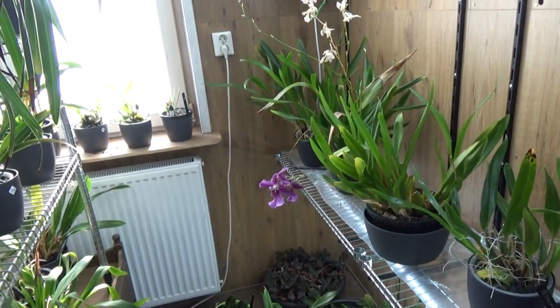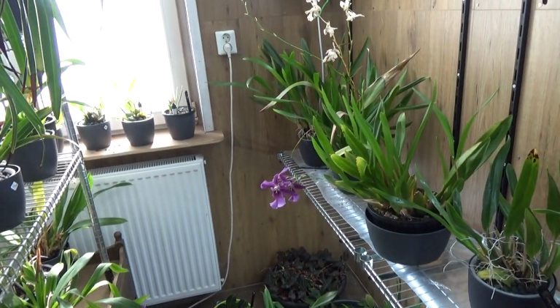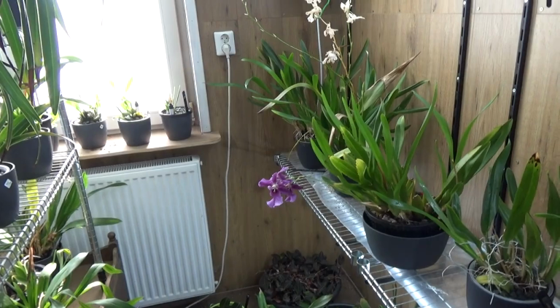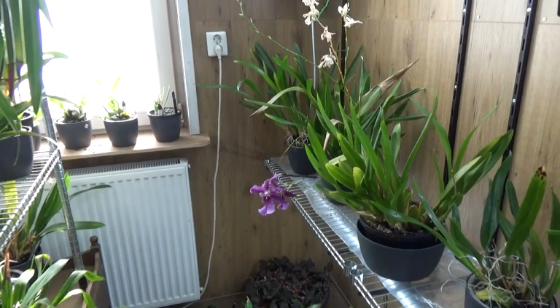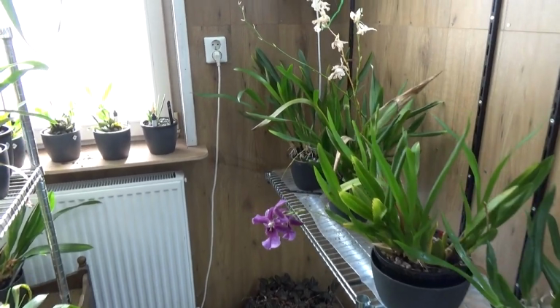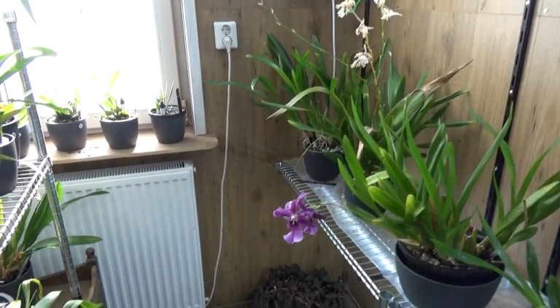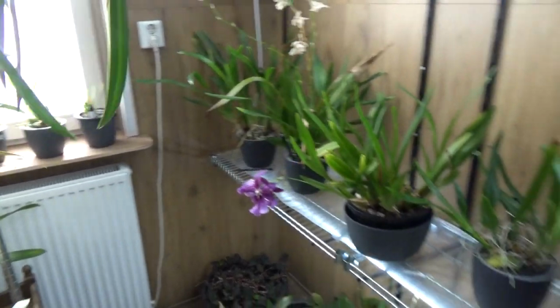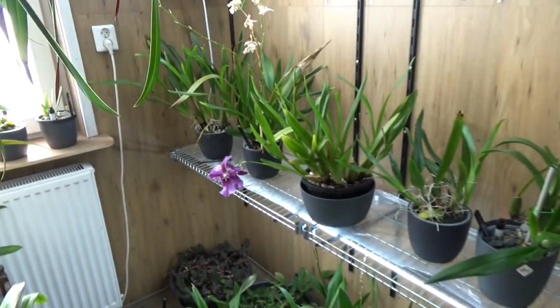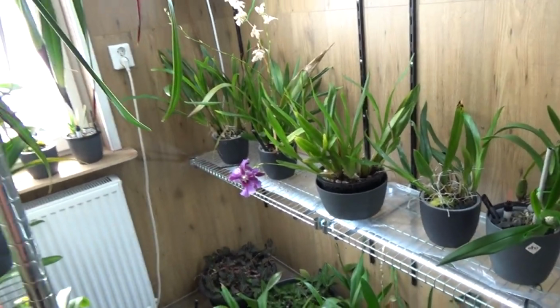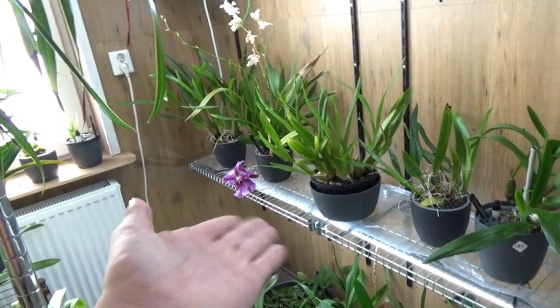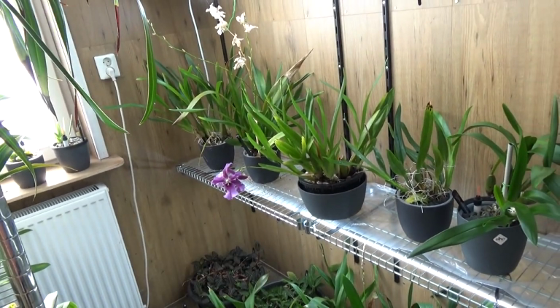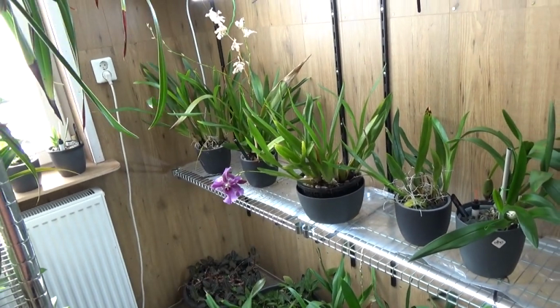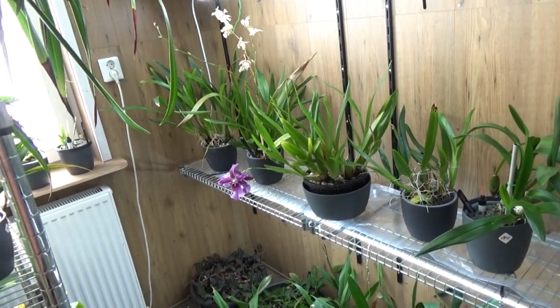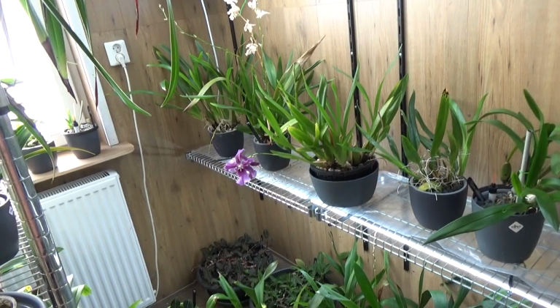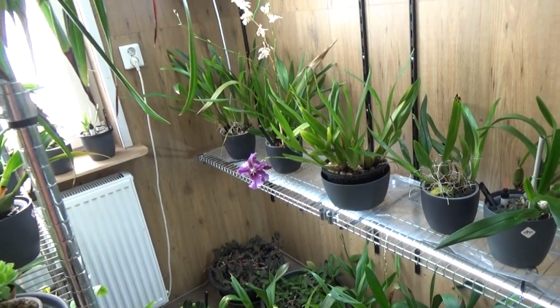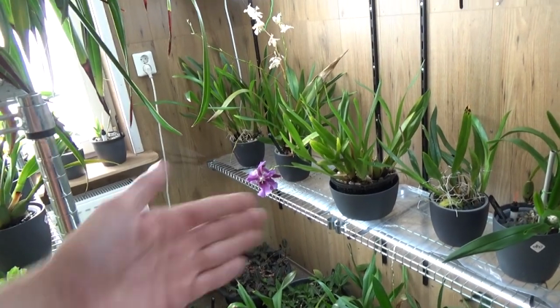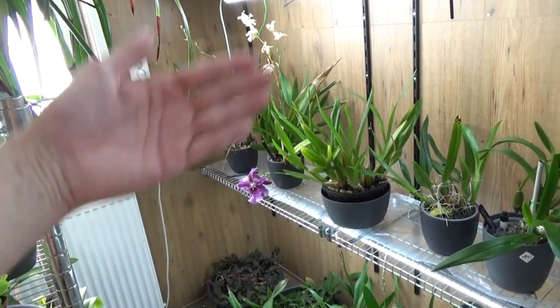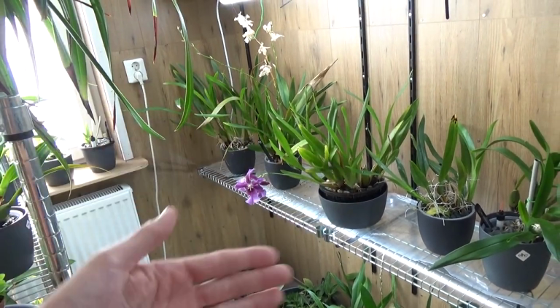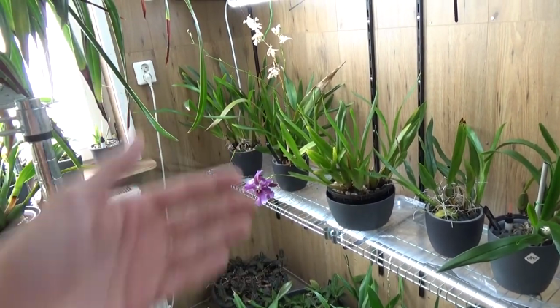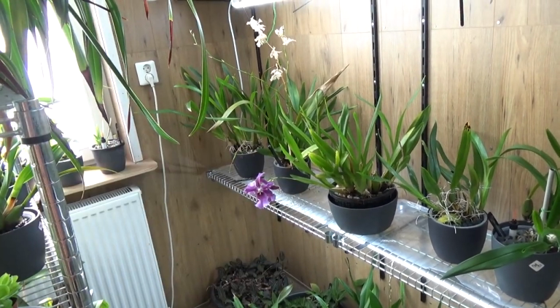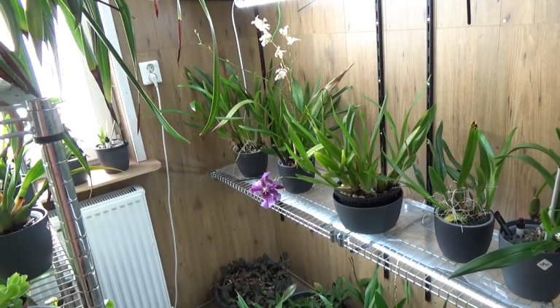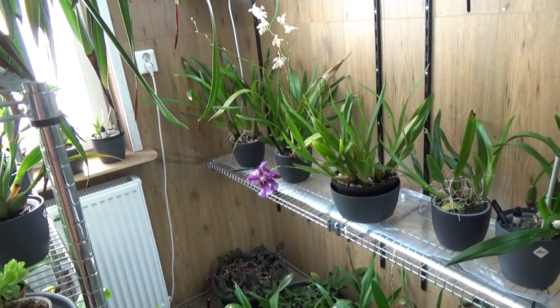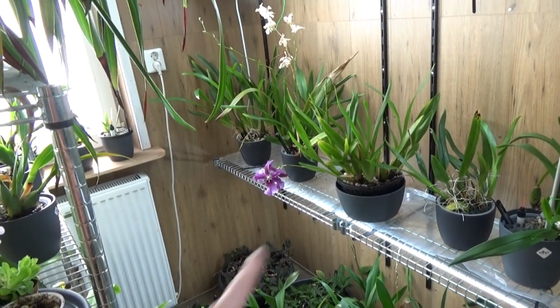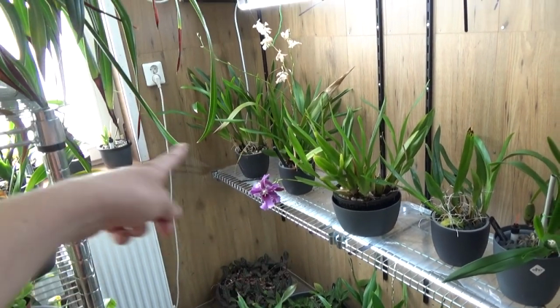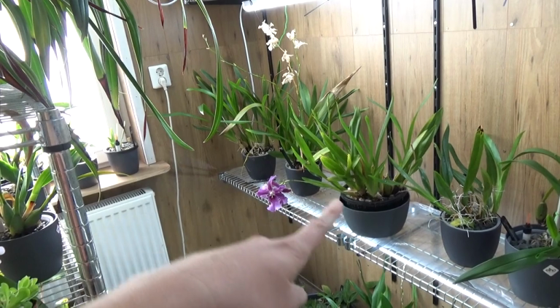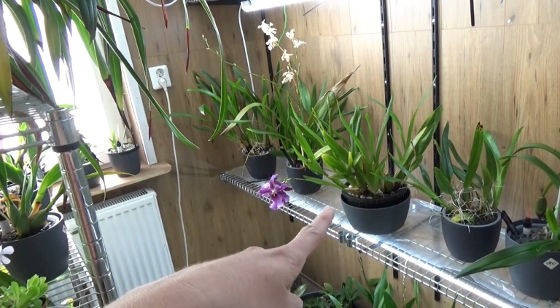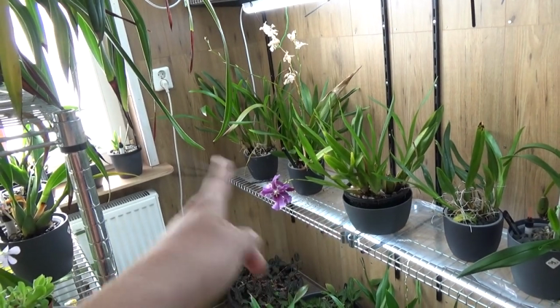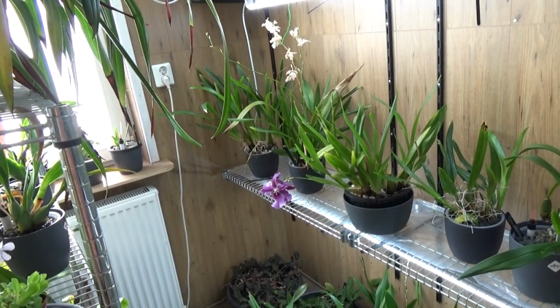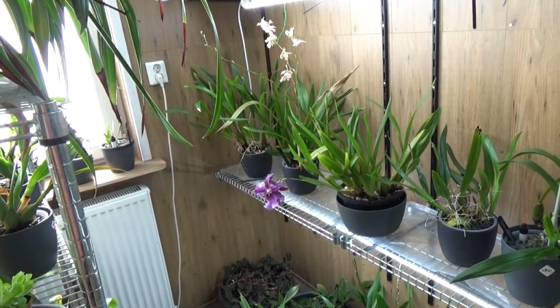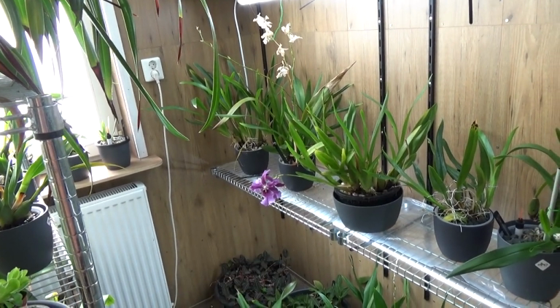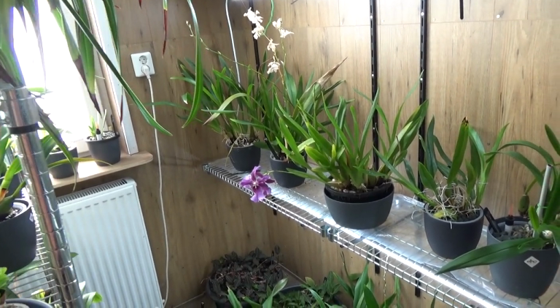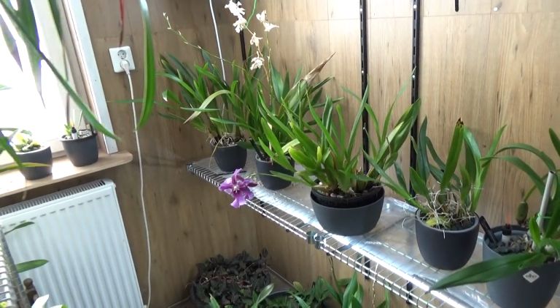That's what the plants are telling me, and I always try to look and find the ability to give my plants the best care I can, and to get the best potential out of them. So if they're telling me they're not happy, I try to find the reason why.